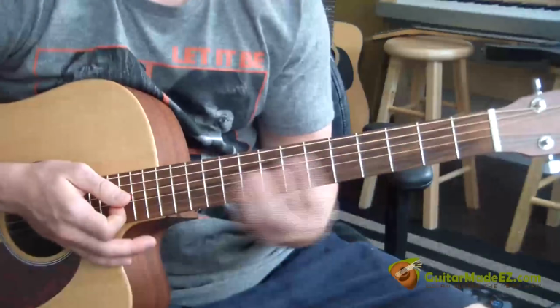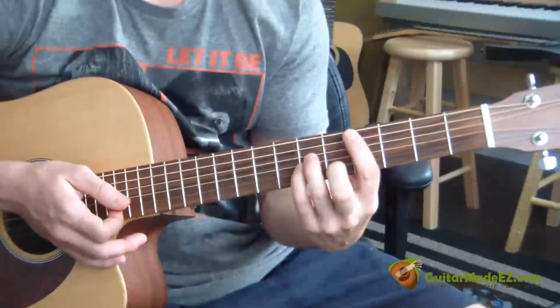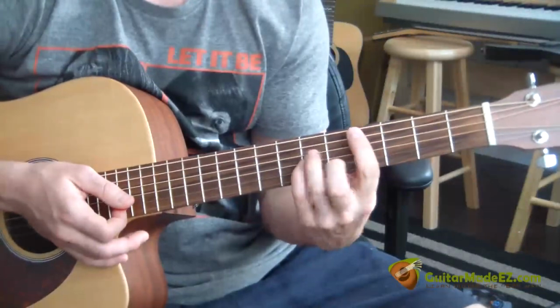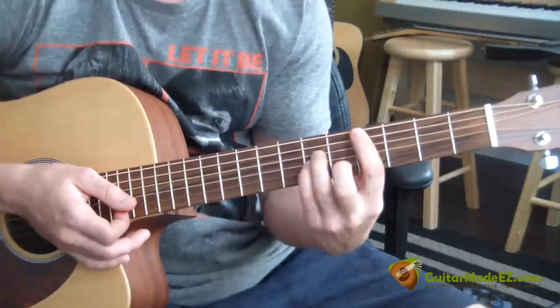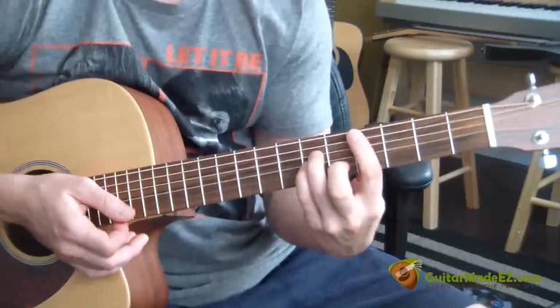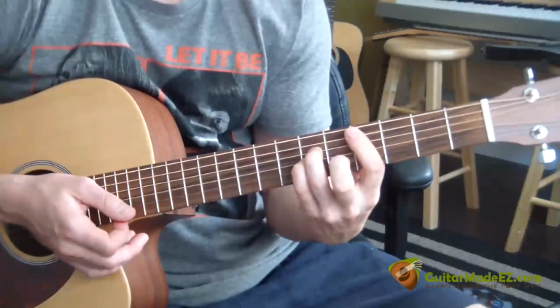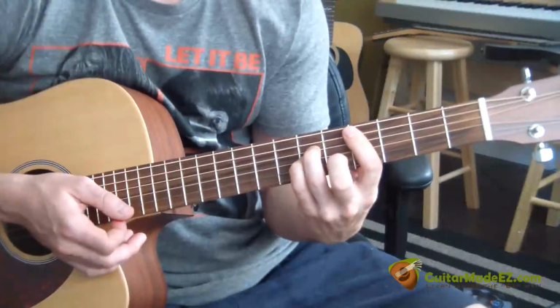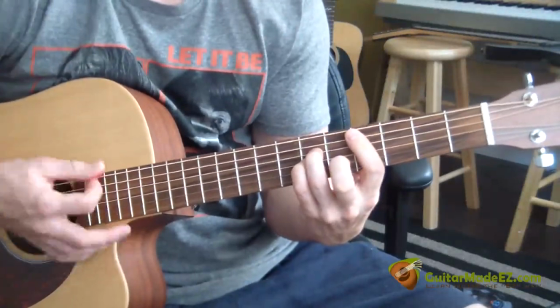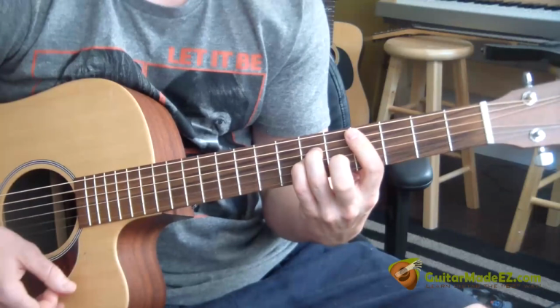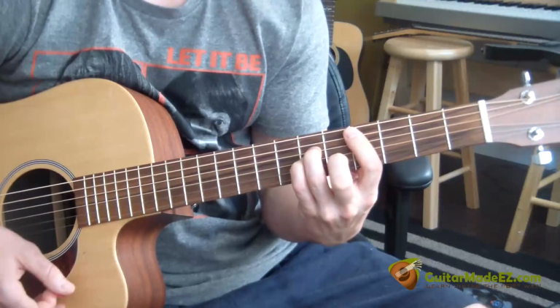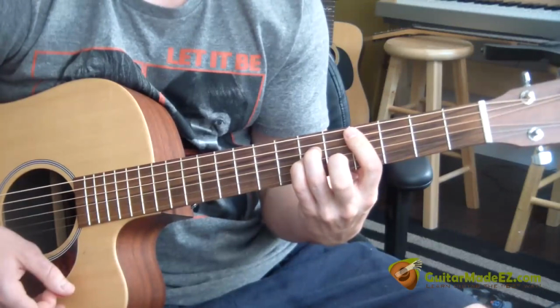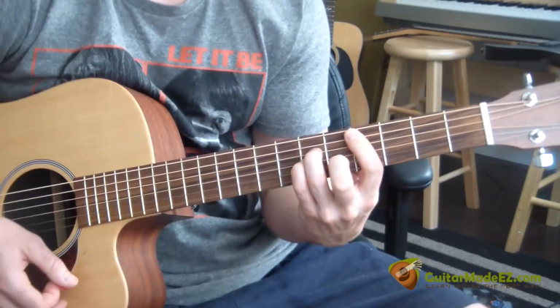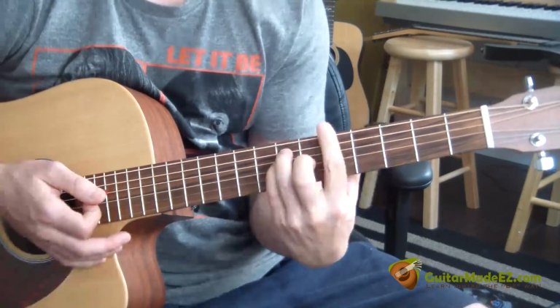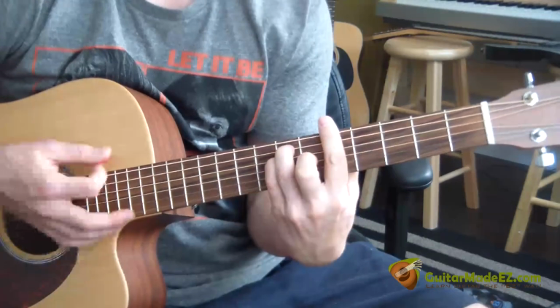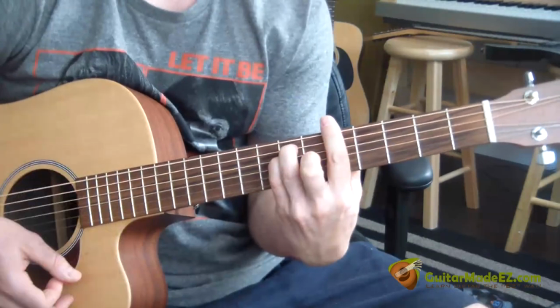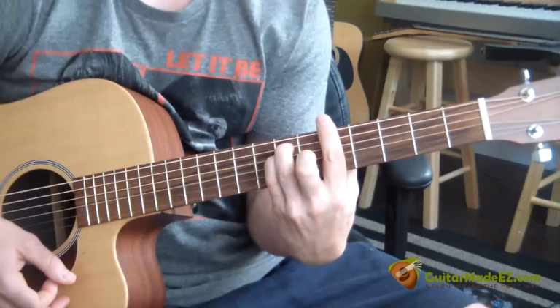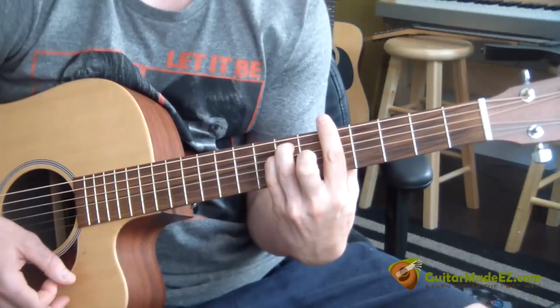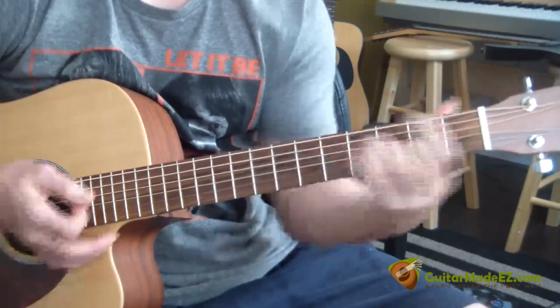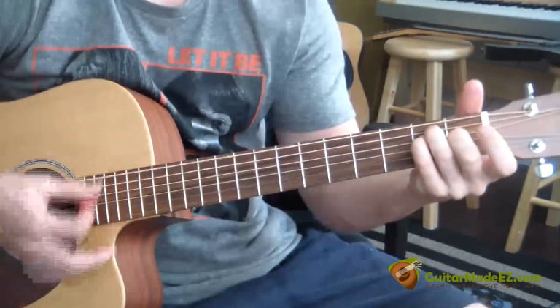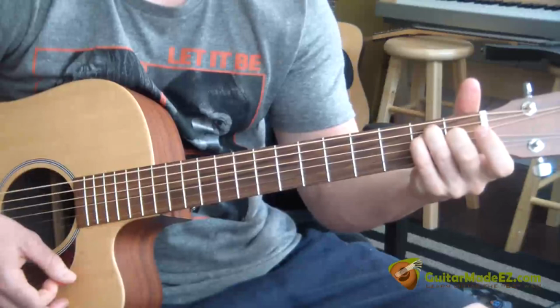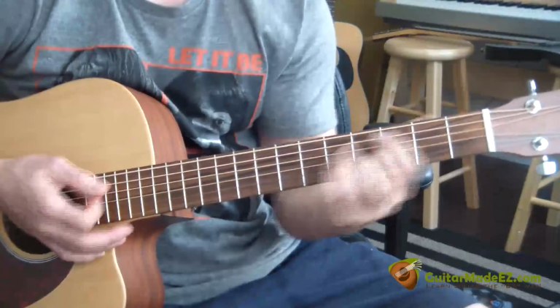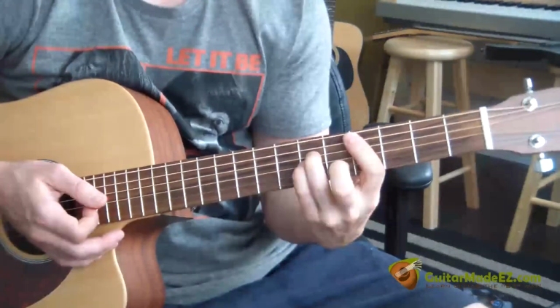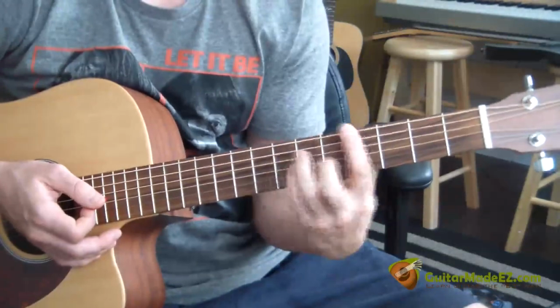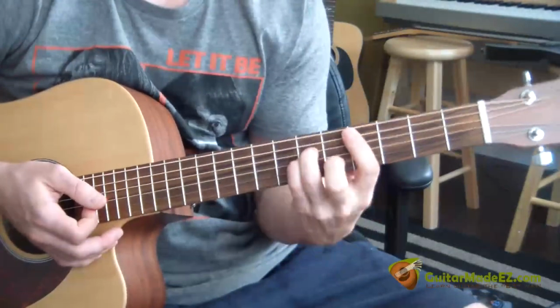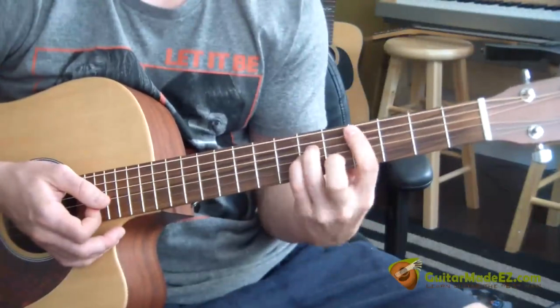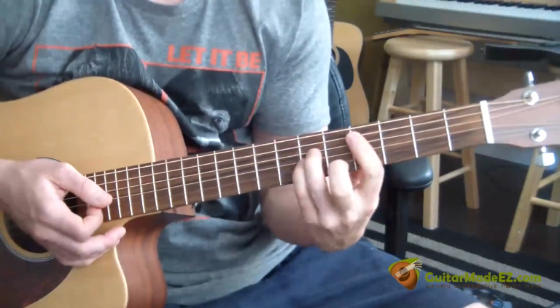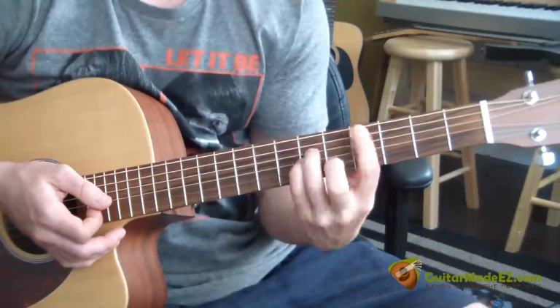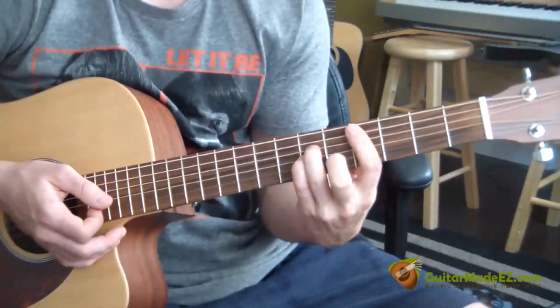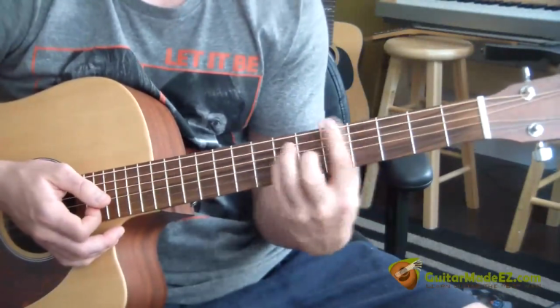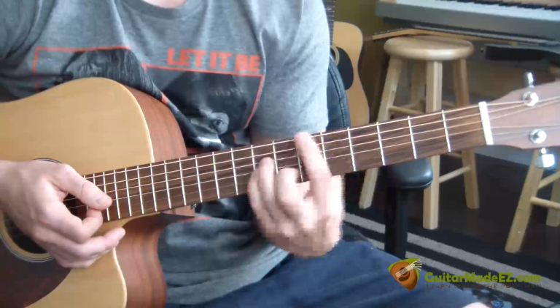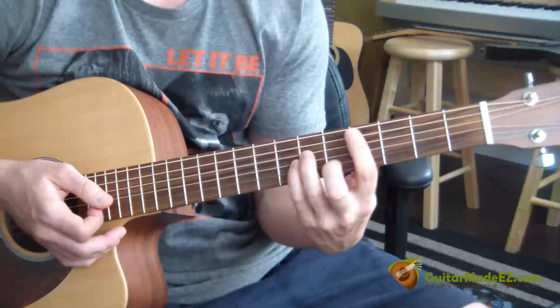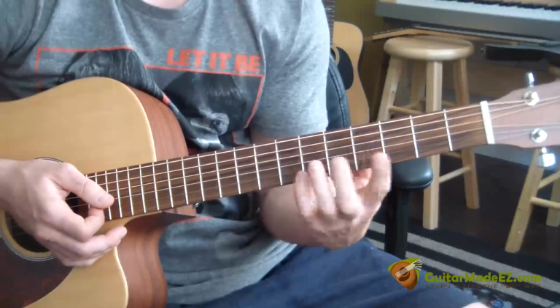Here's the intro of the song. It's C sharp minor, A, and then E. C sharp minor and A are bar chords, and you've got to know how to play these chords to start off.